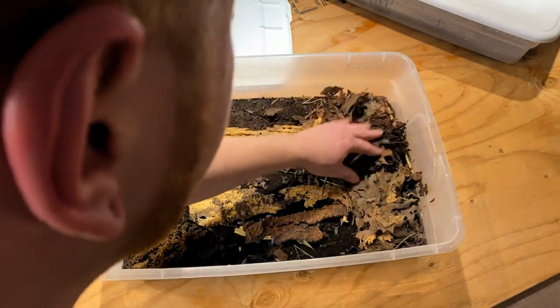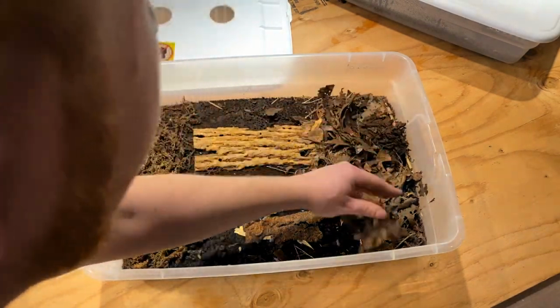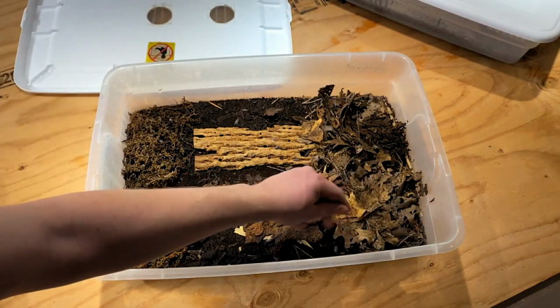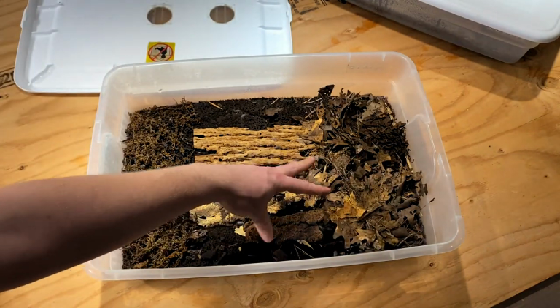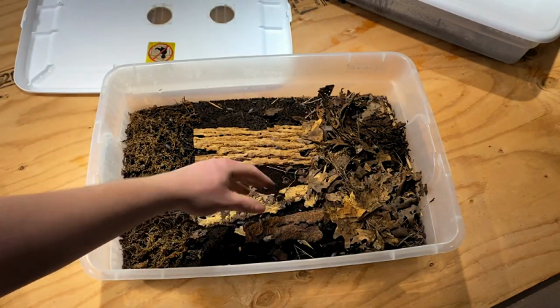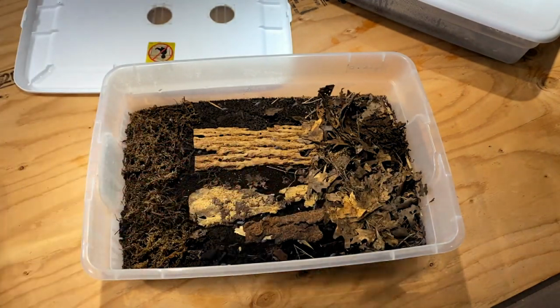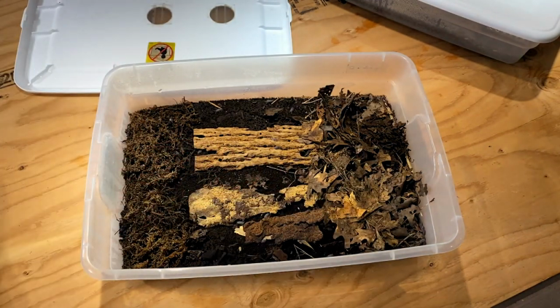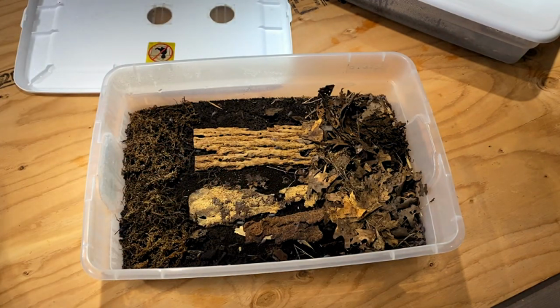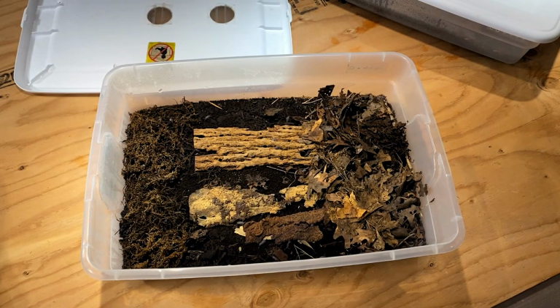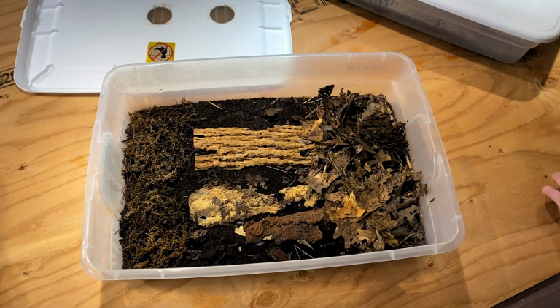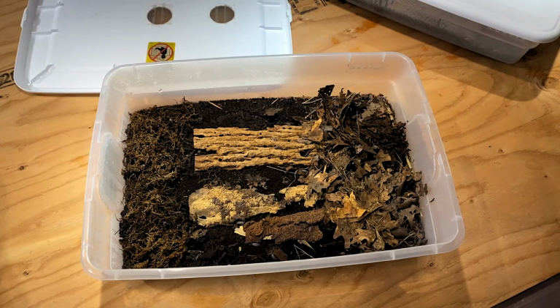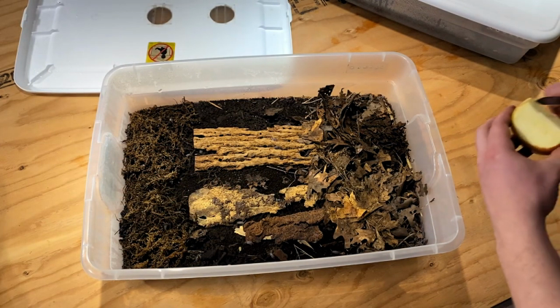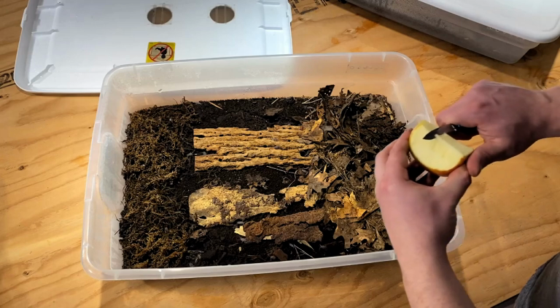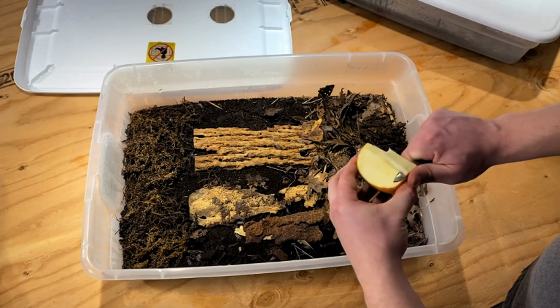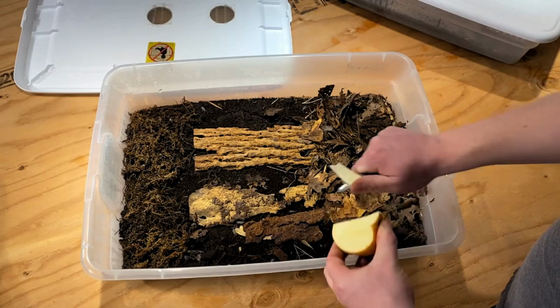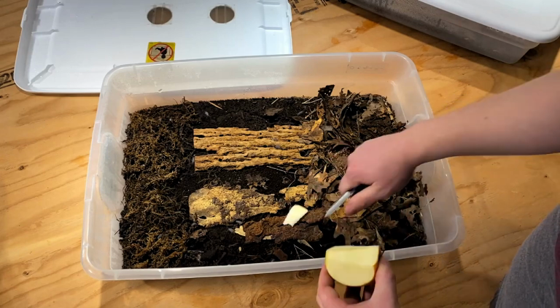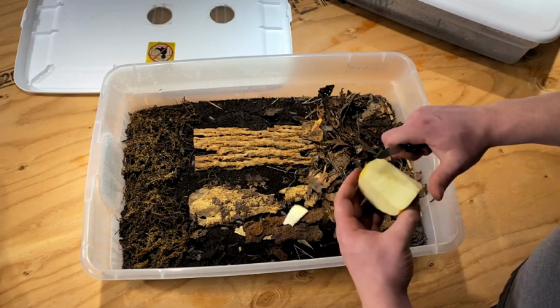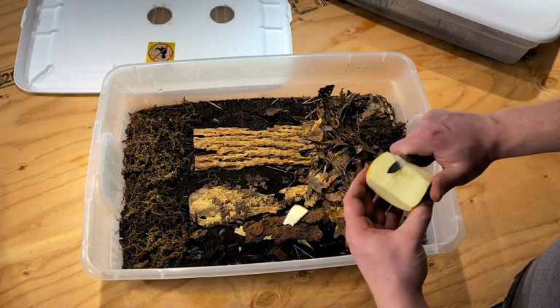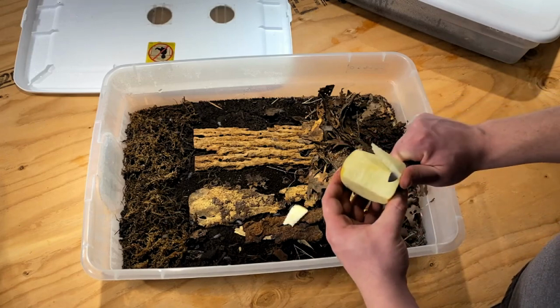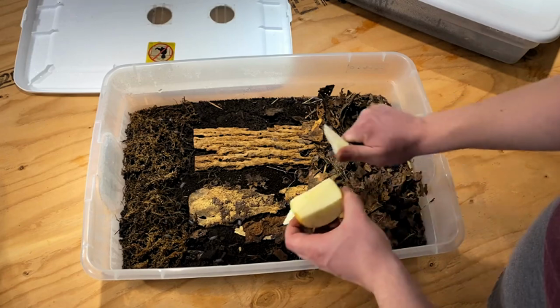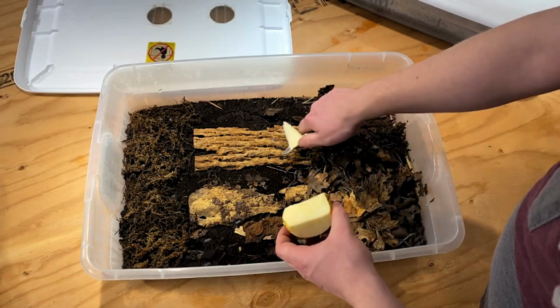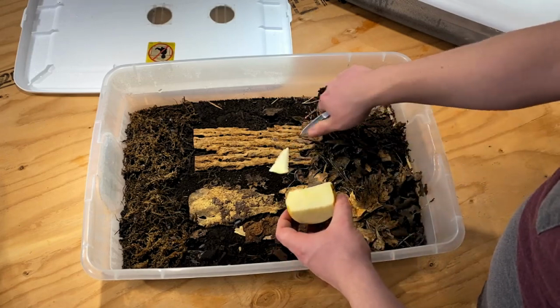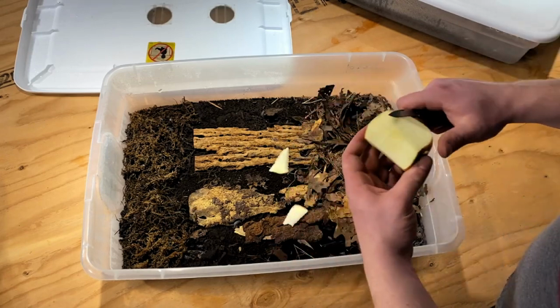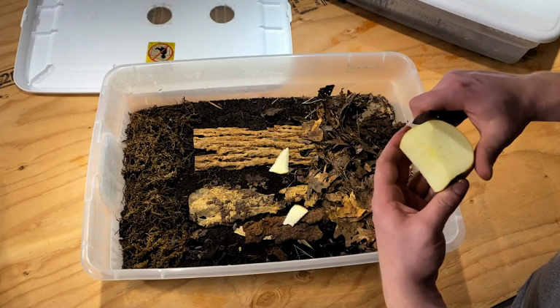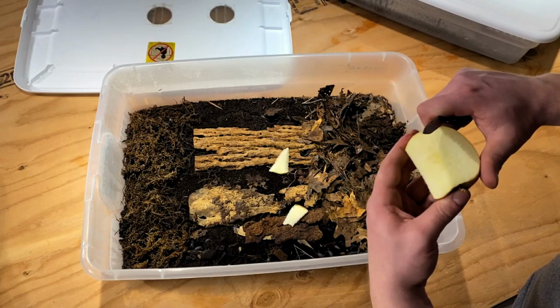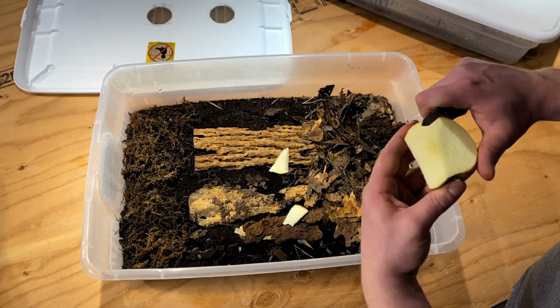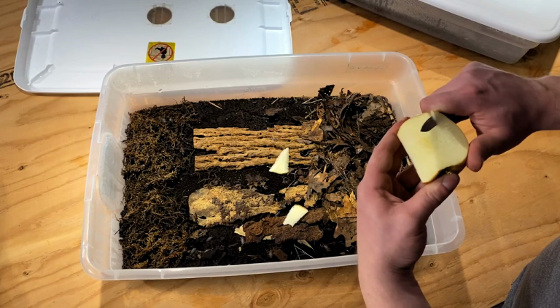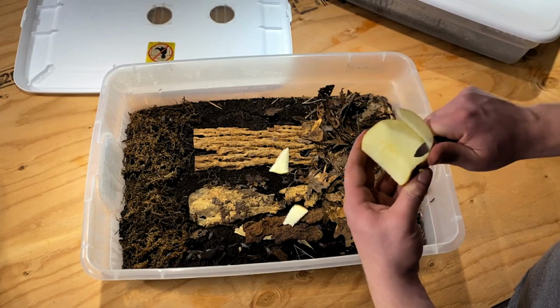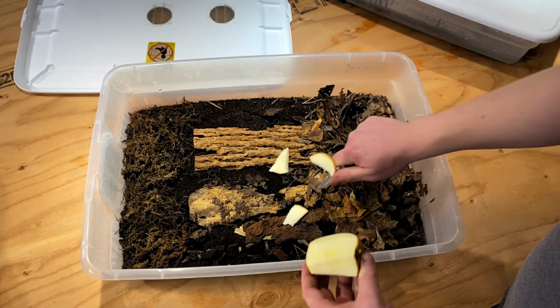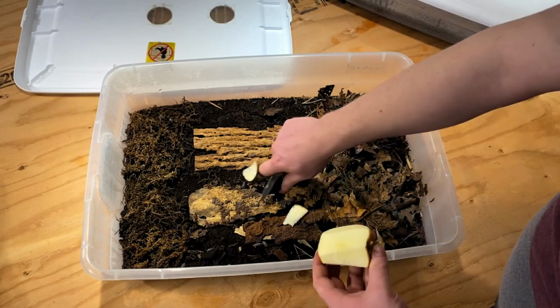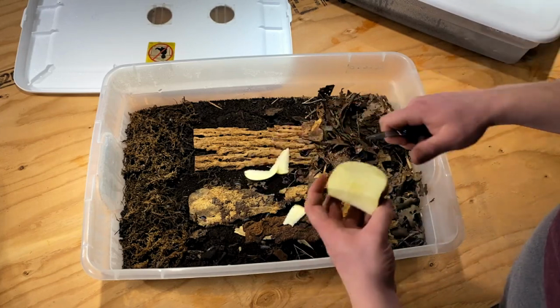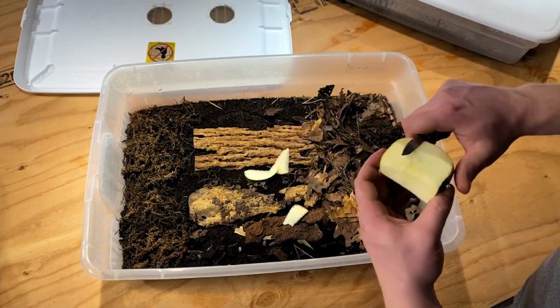This week I'm going to give them a little bit more leaf litter and some apple slices to munch on, which will help with their moisture.